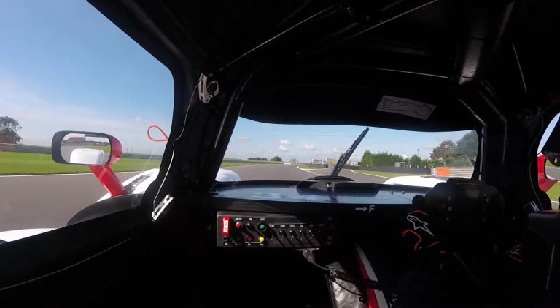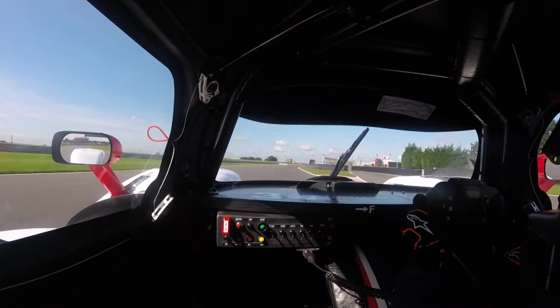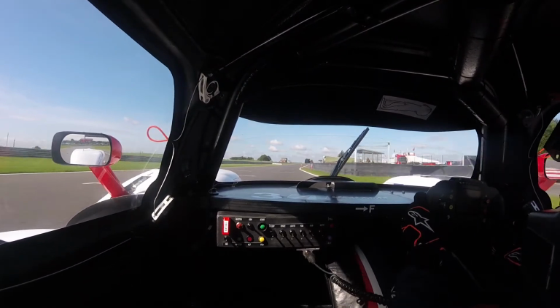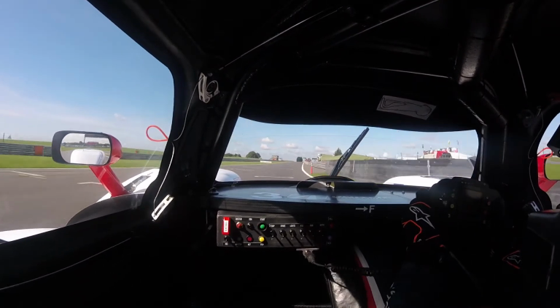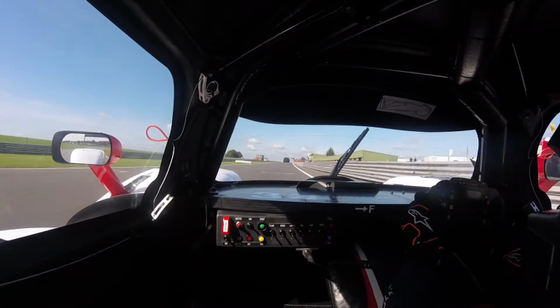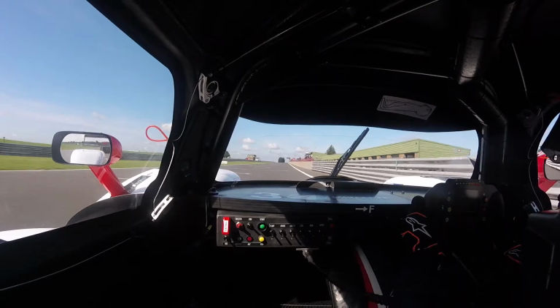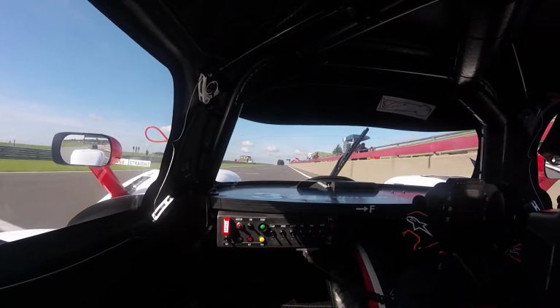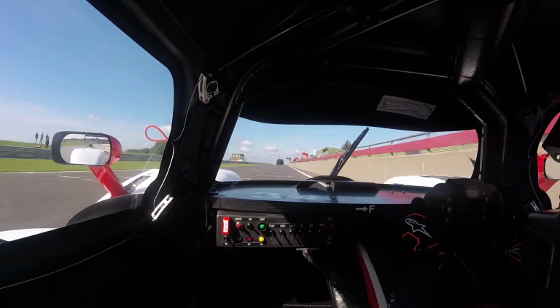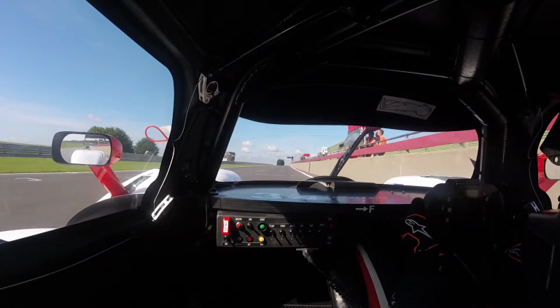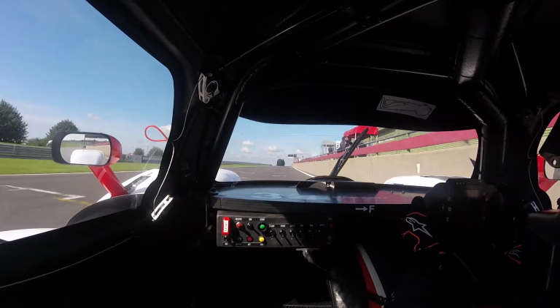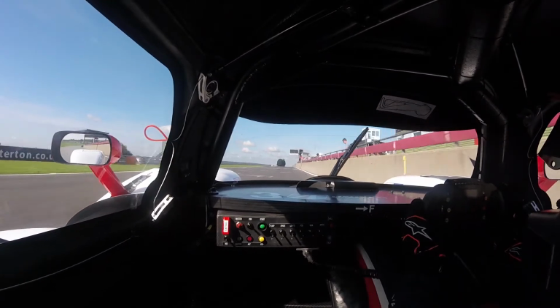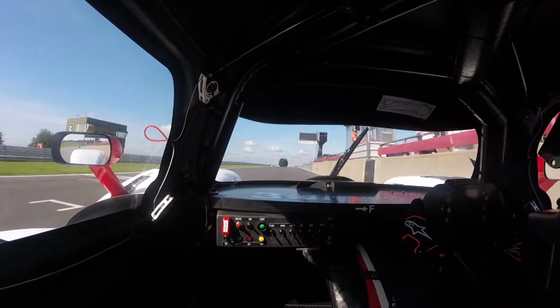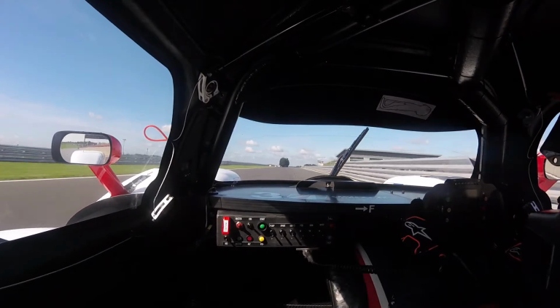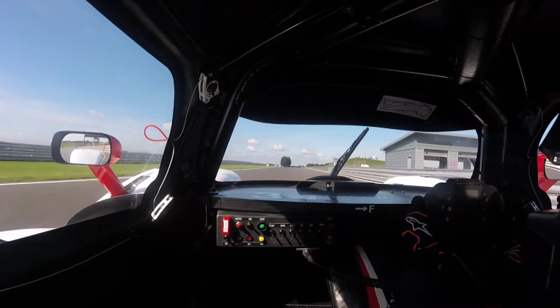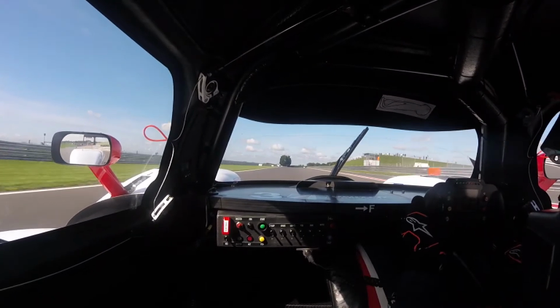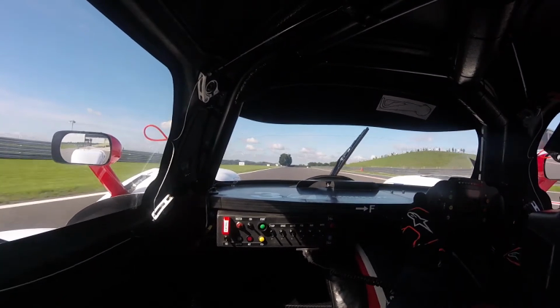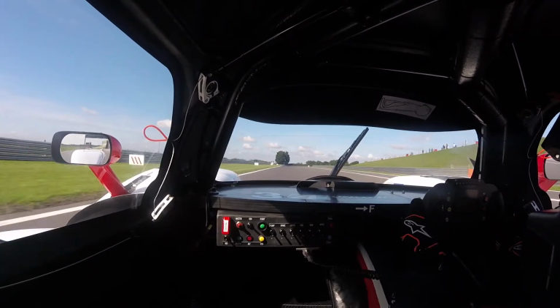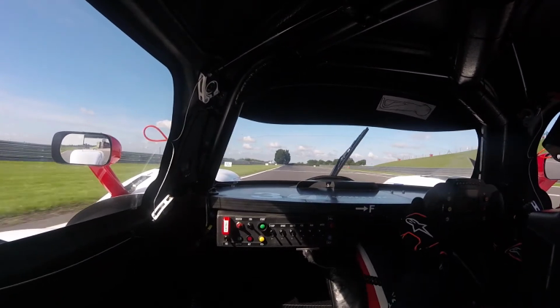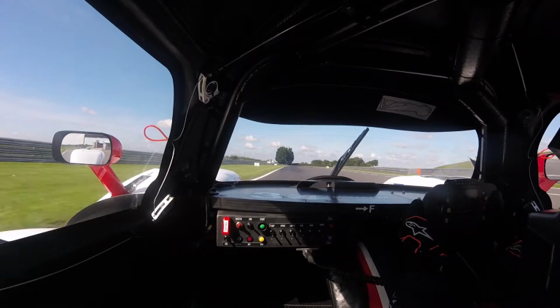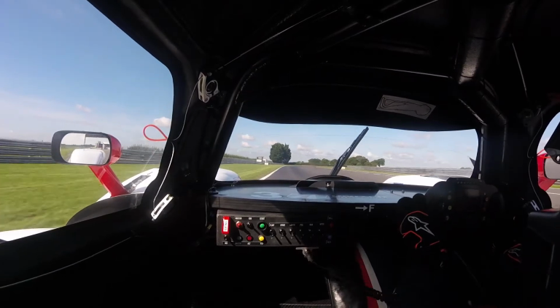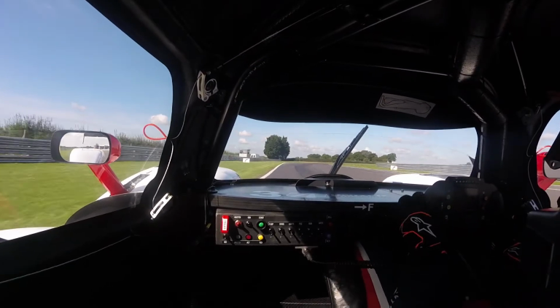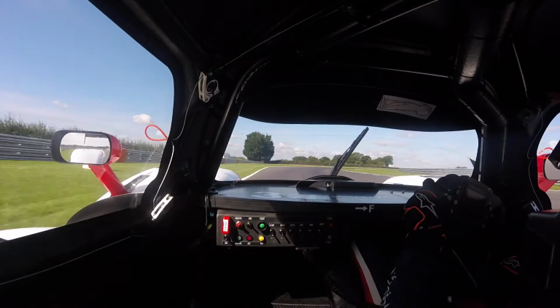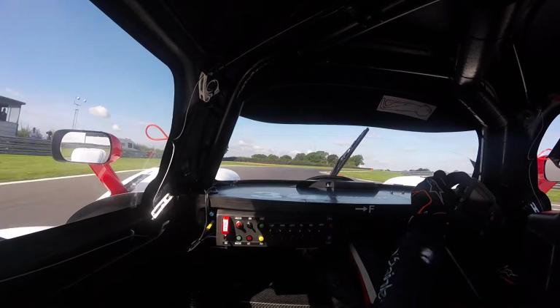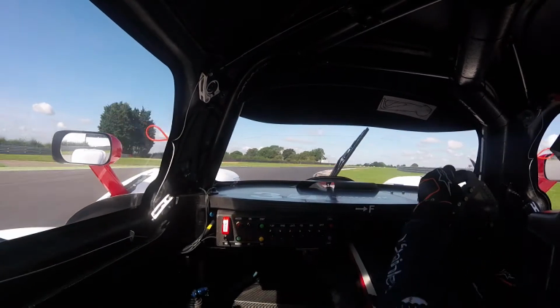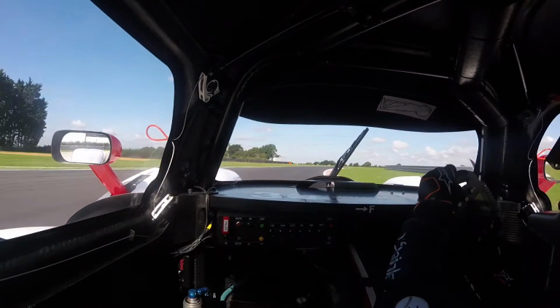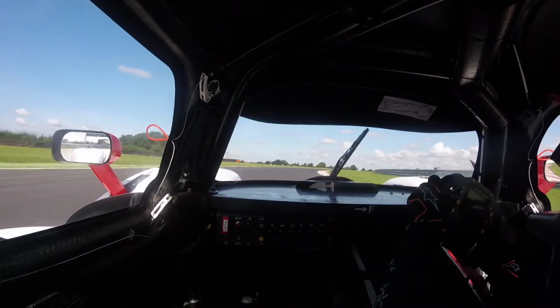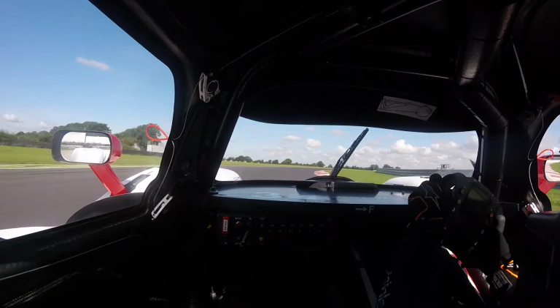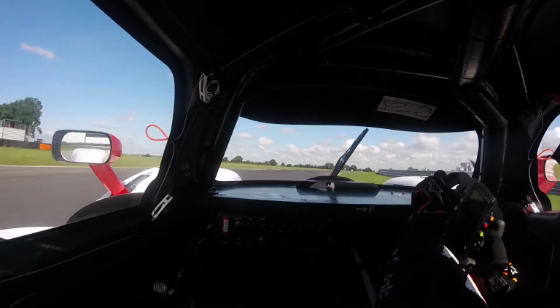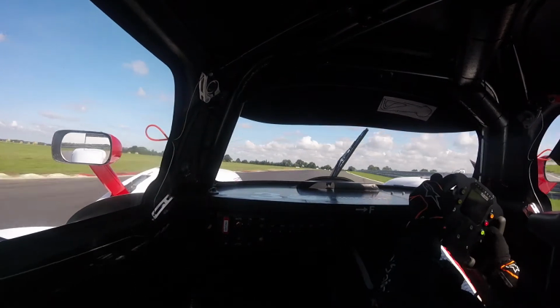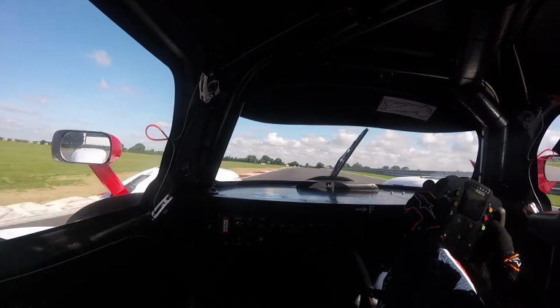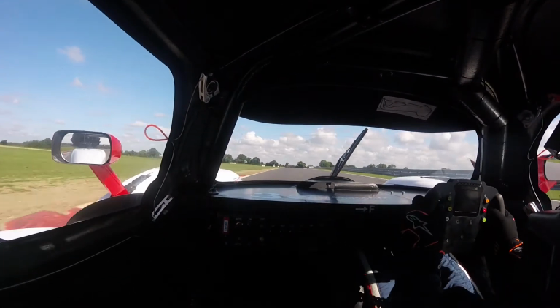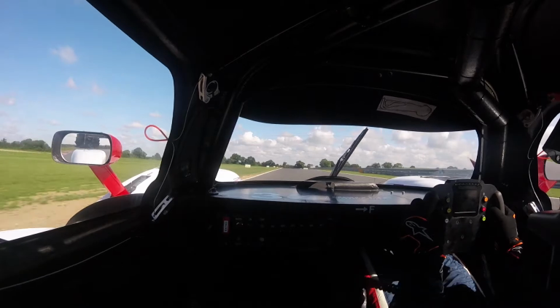Just starting the lap. For whatever reason we always try and hug the pit wall — I think it's just to sort of wave to the people. Then drift out wide and you're looking for a bit of a dab on the brakes, carry some speed and pick up the throttle as soon as you can.